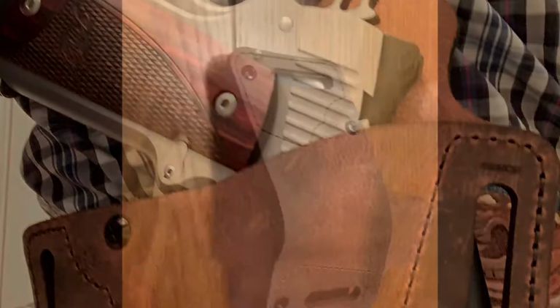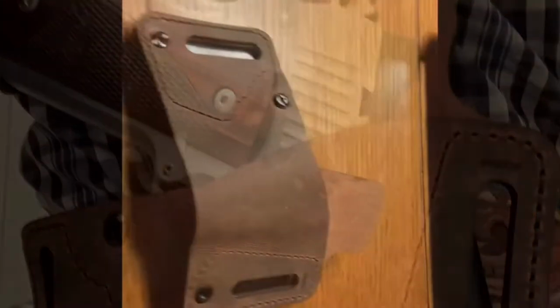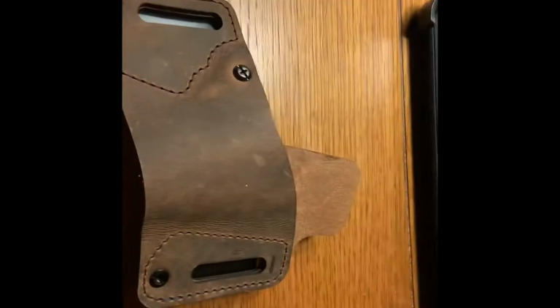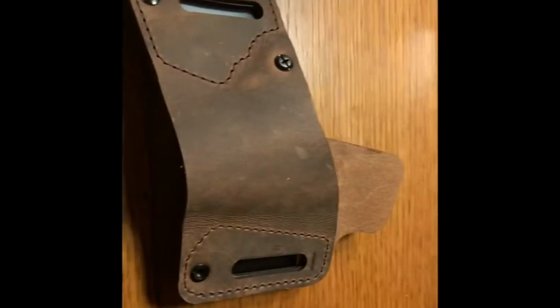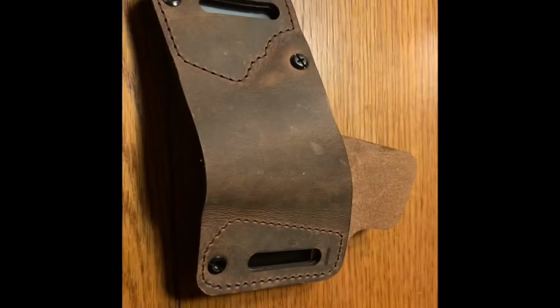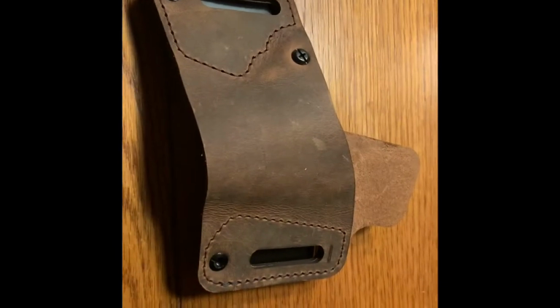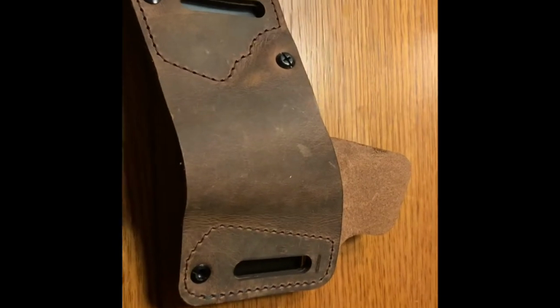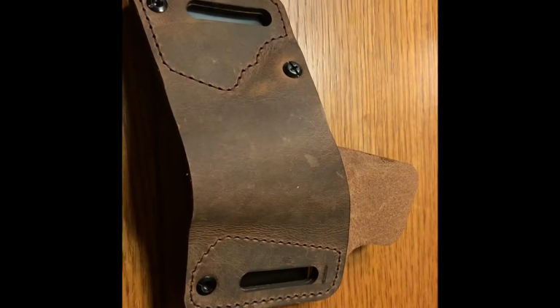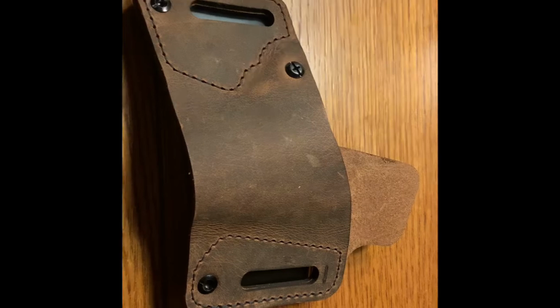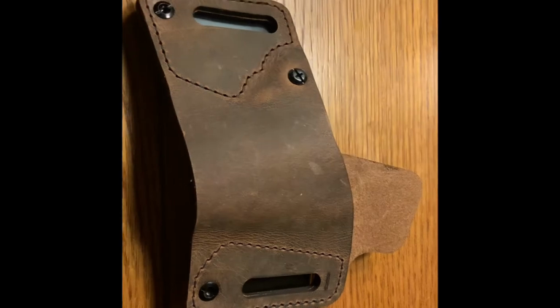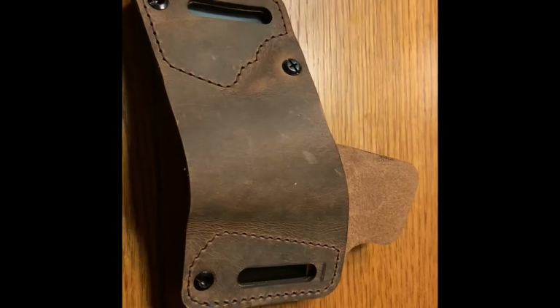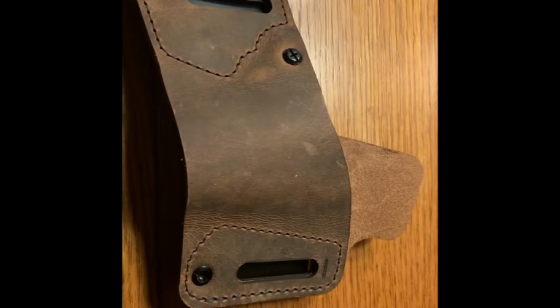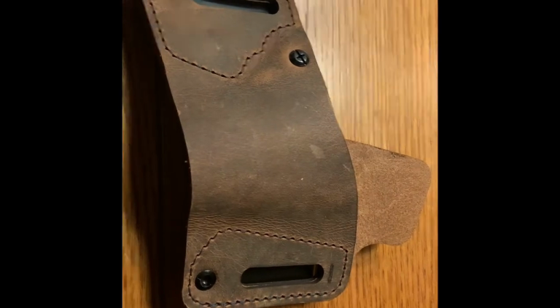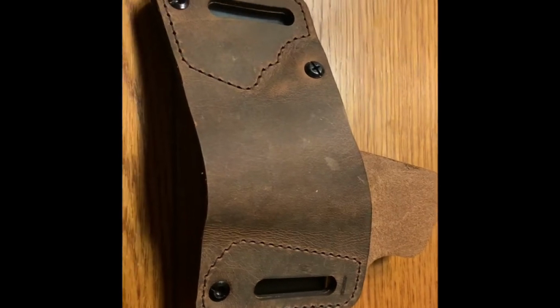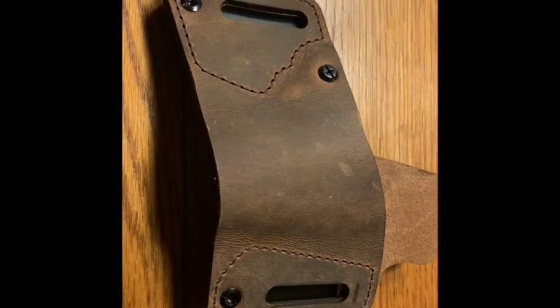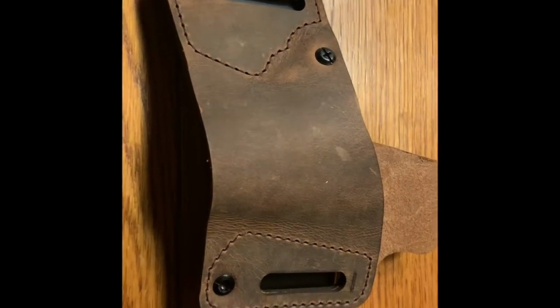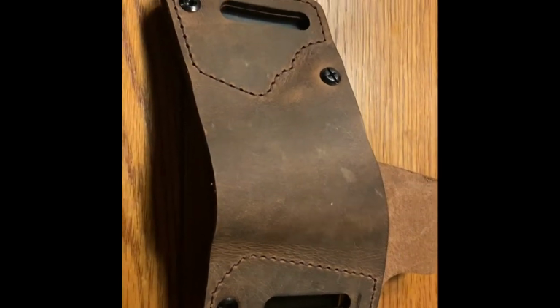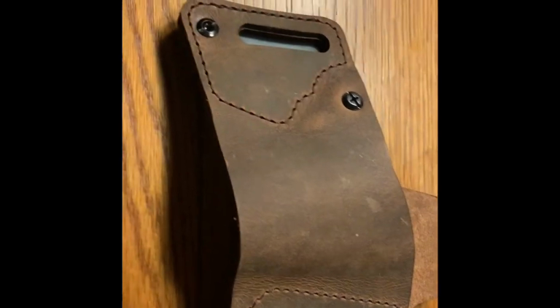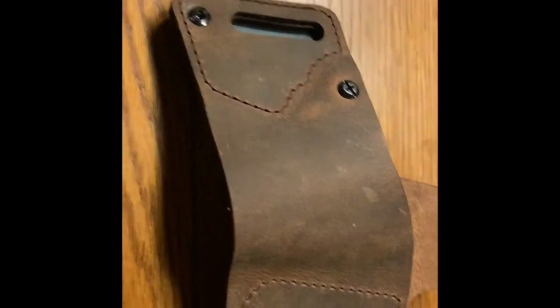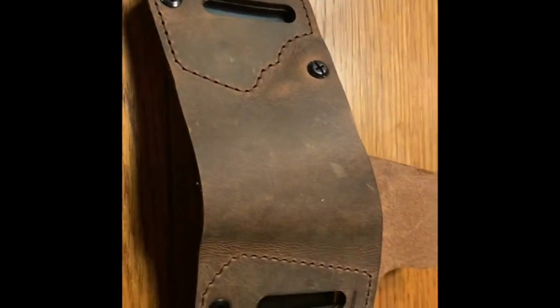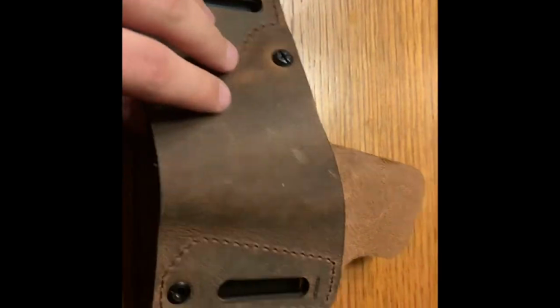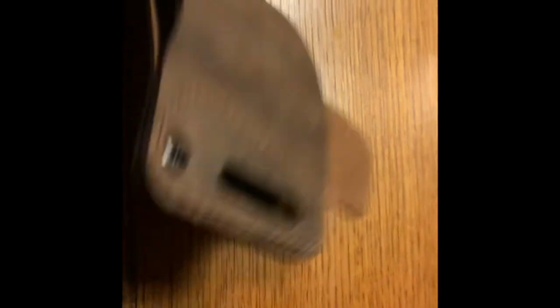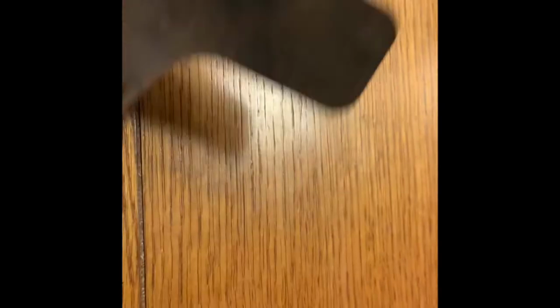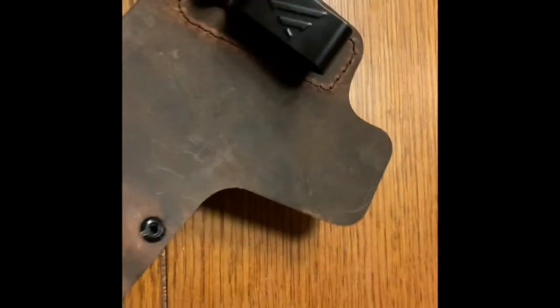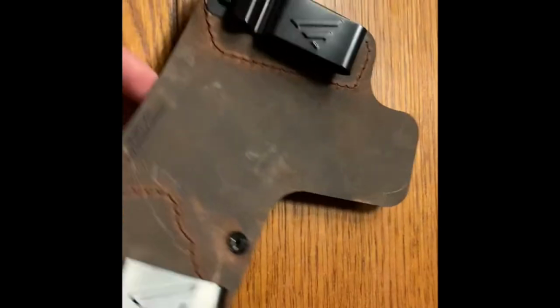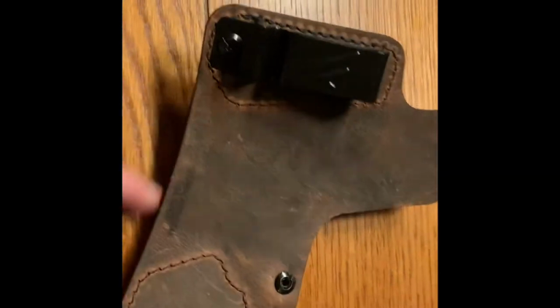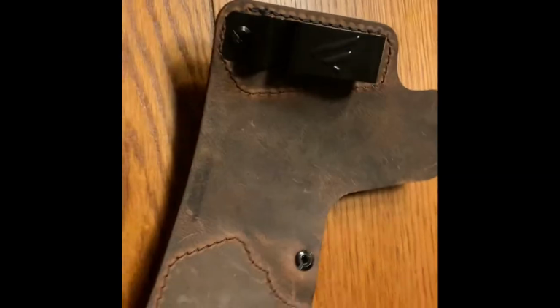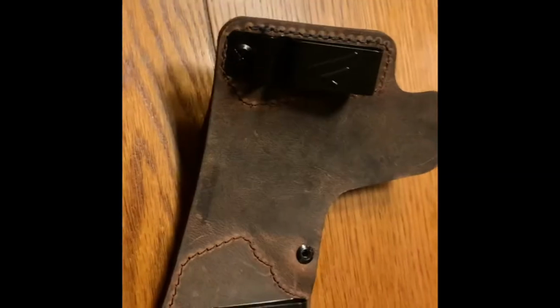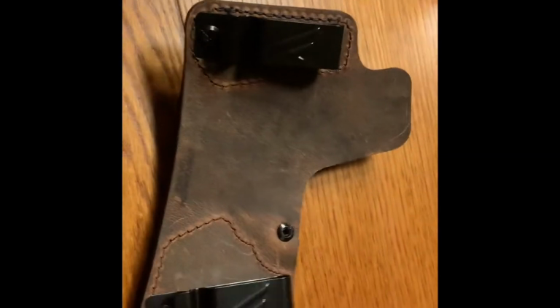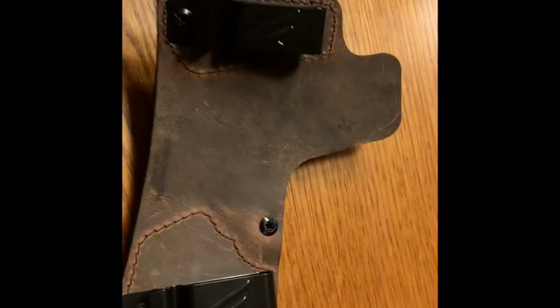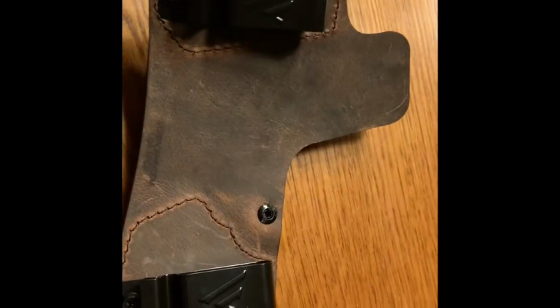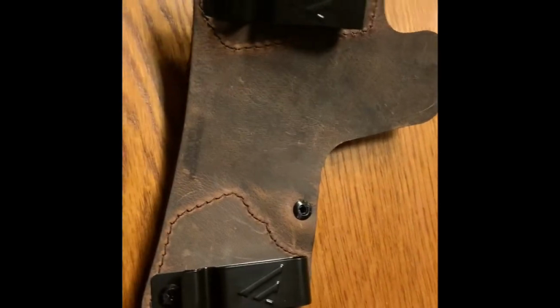Hello, this is Luke. I'm reviewing the Inside the Waistband, Outside the Waistband VersiCarry holster. I got it for my Kimber 1911.